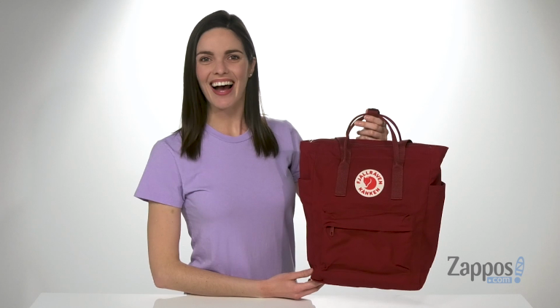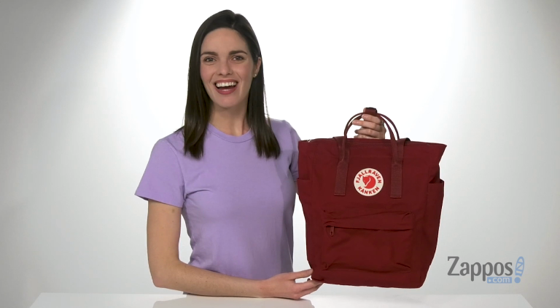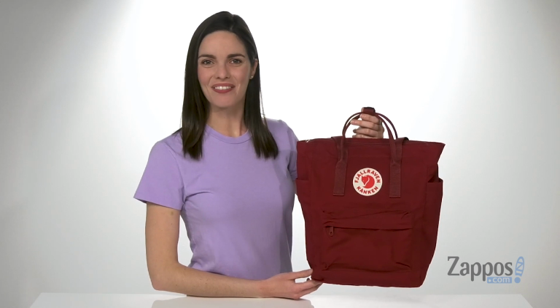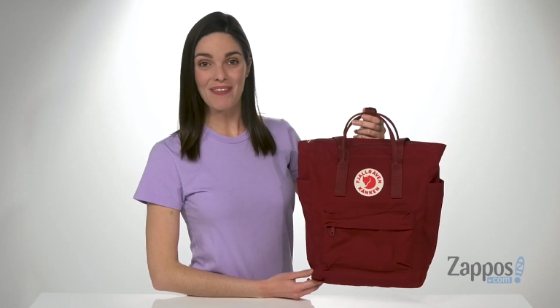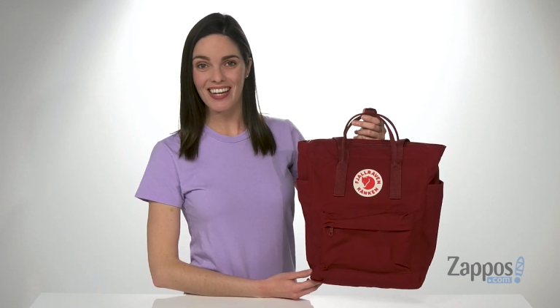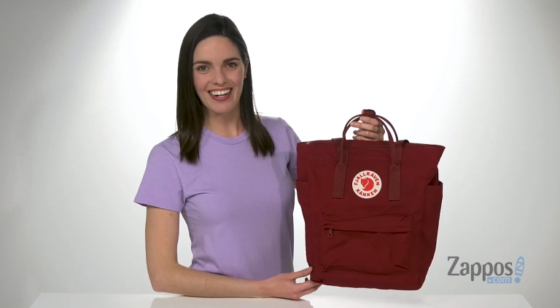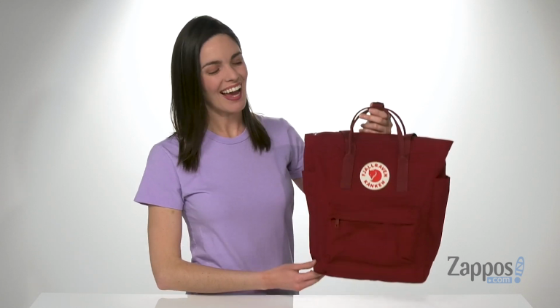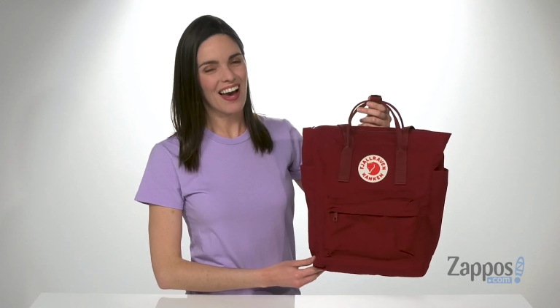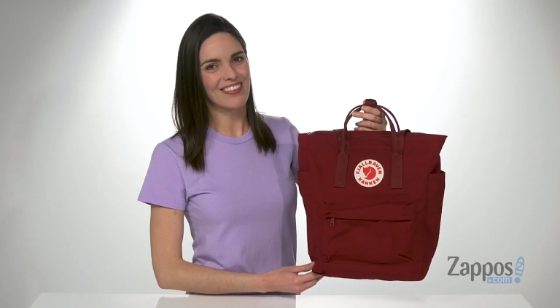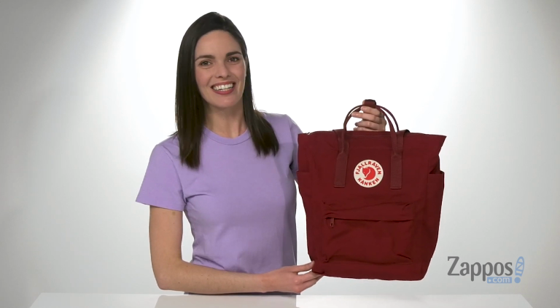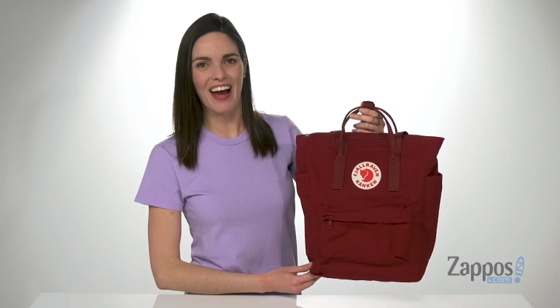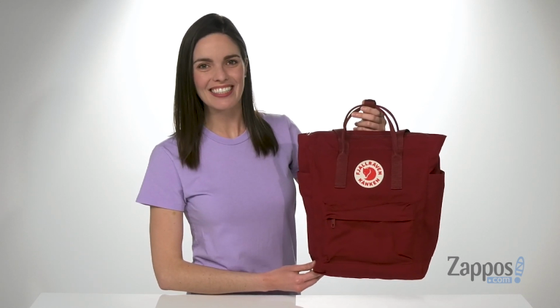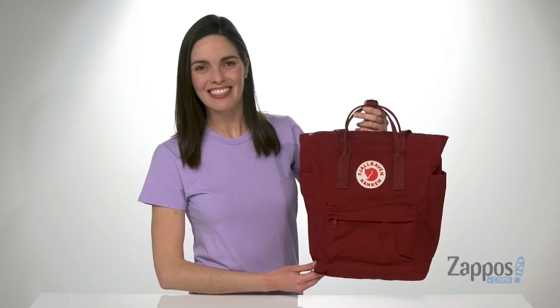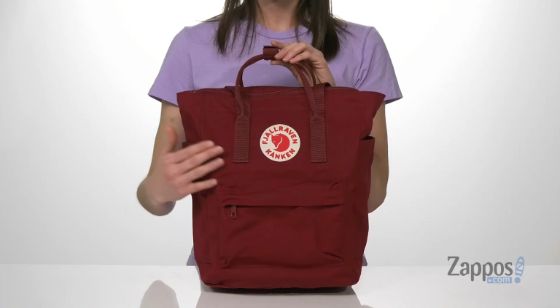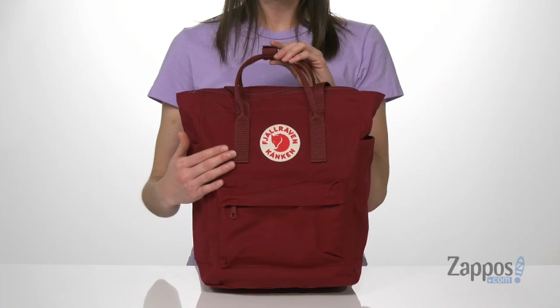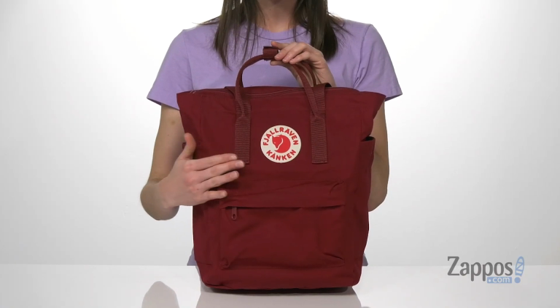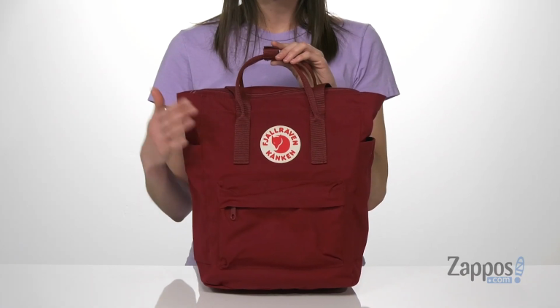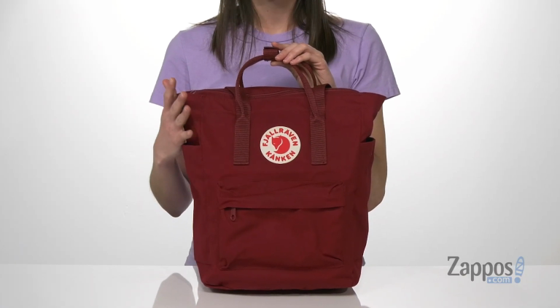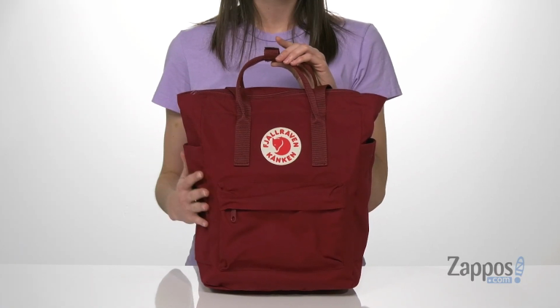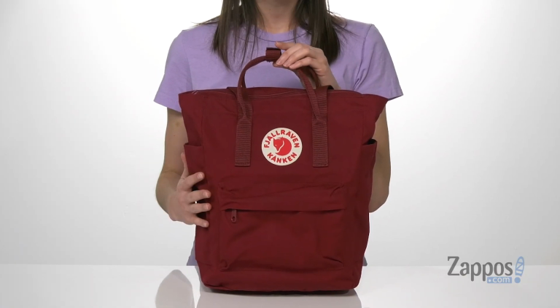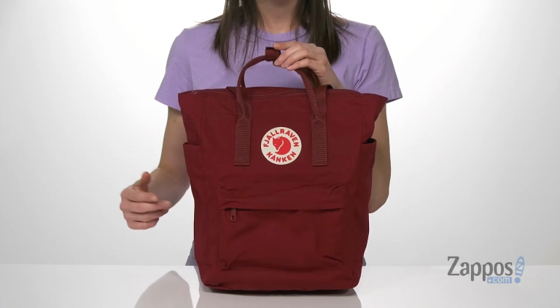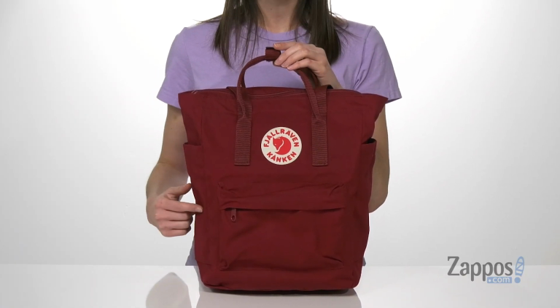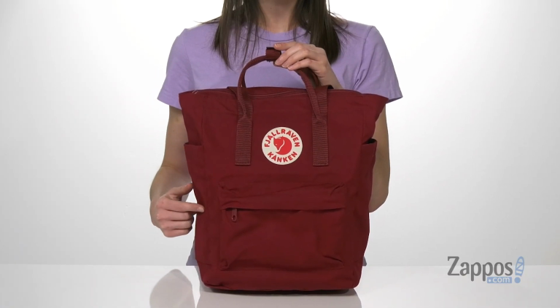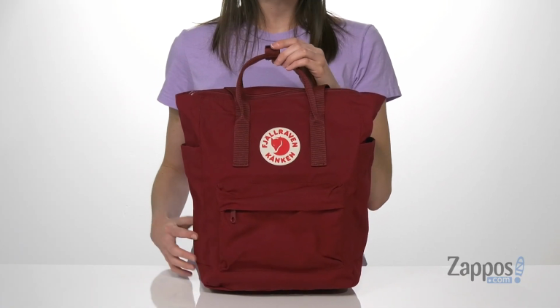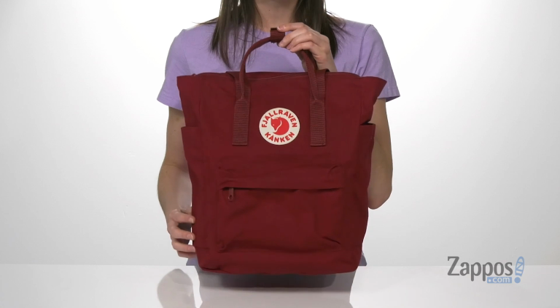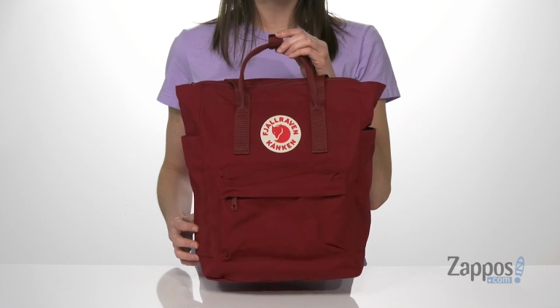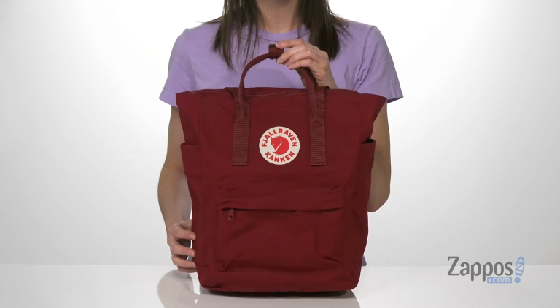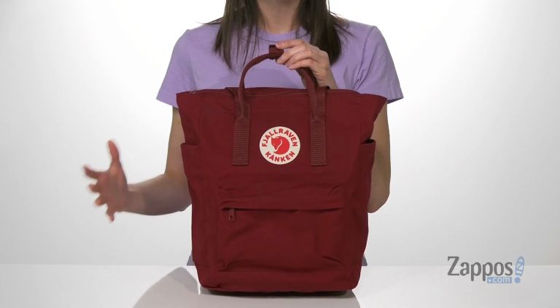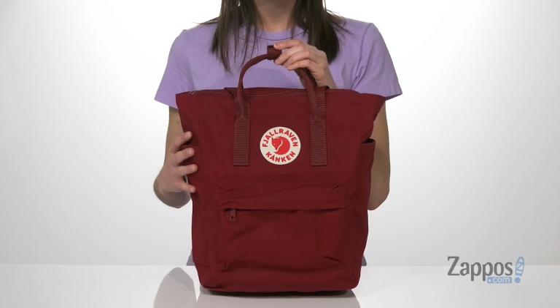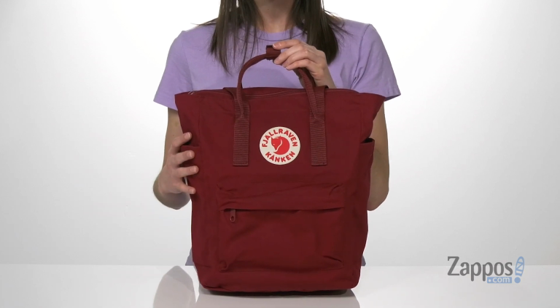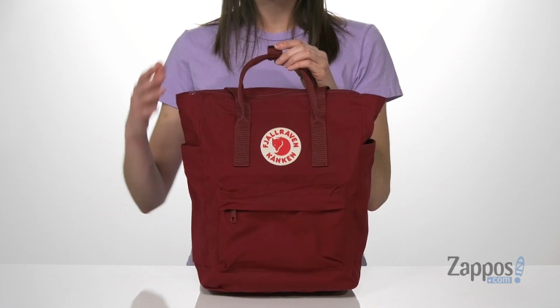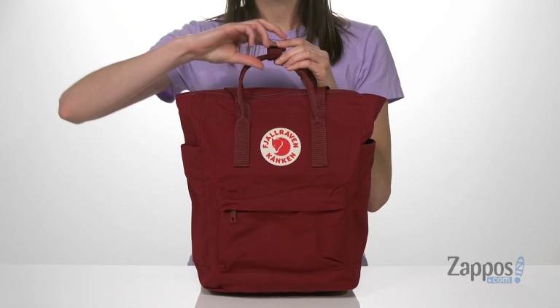Hey guys, I'm Zoe from Zappos and we are gonna check out the Fjallraven Kanken Tote Pack. This style has that classic Kanken design that you see everywhere, but this one specifically is gonna be great for commuters. It's made of a waterproof material, so no worries if it gets a little bit wet.